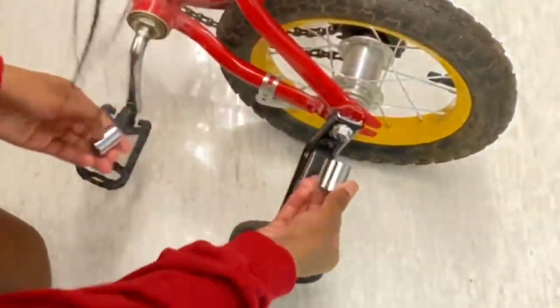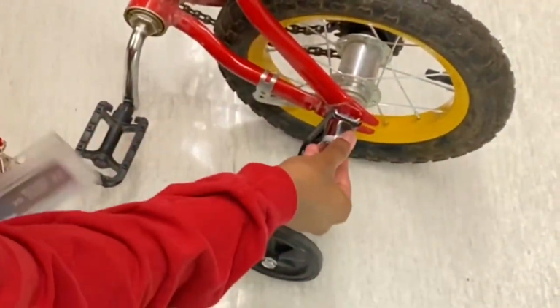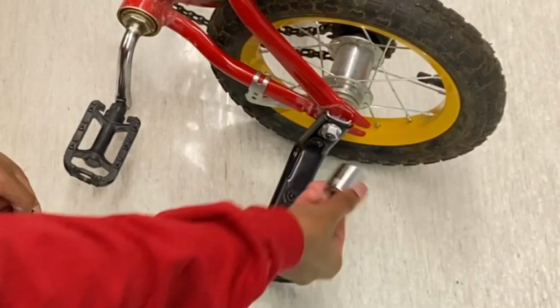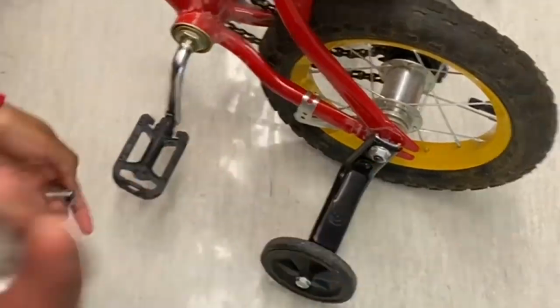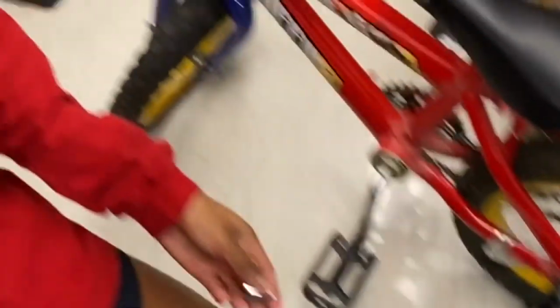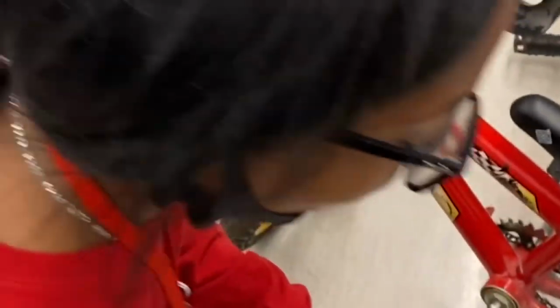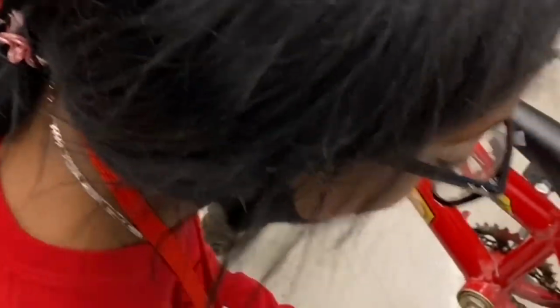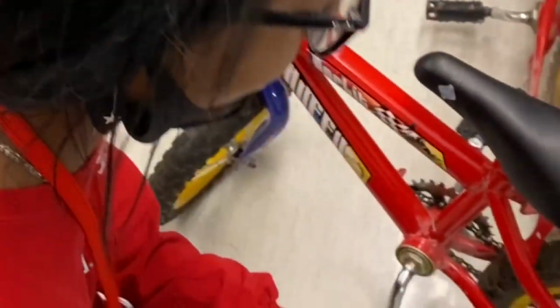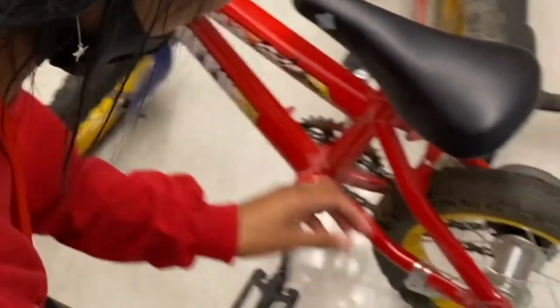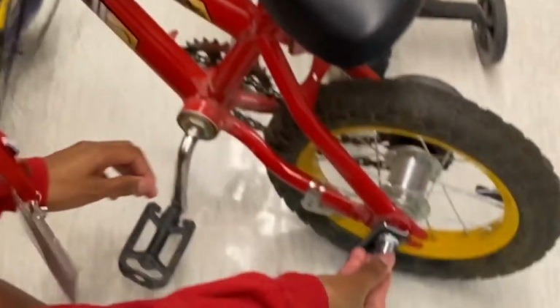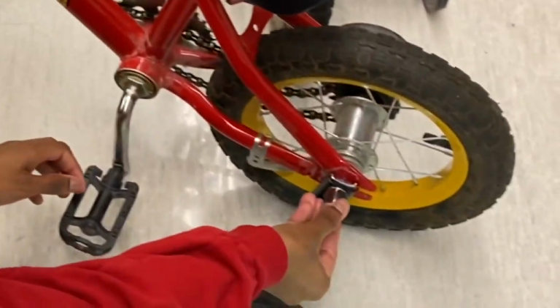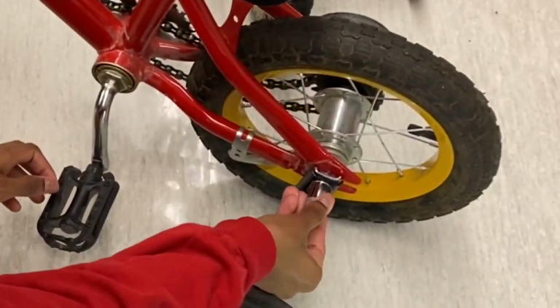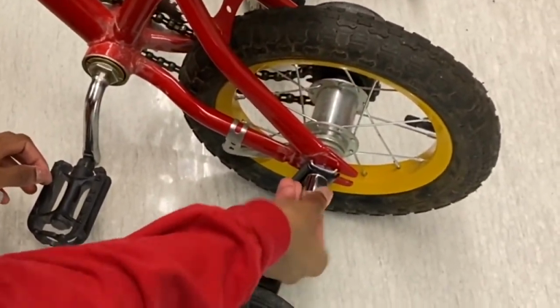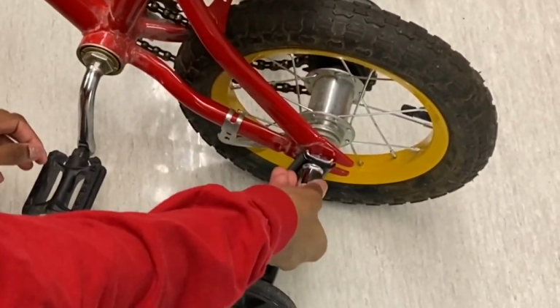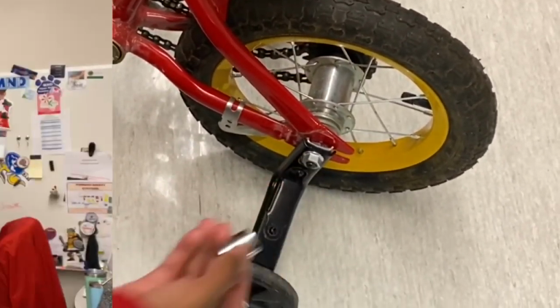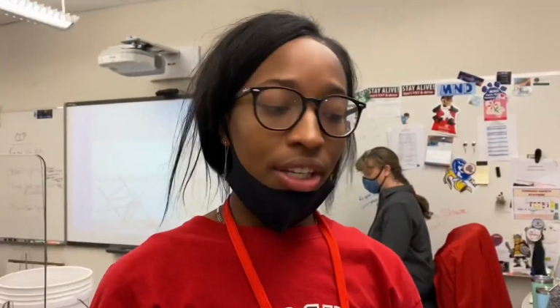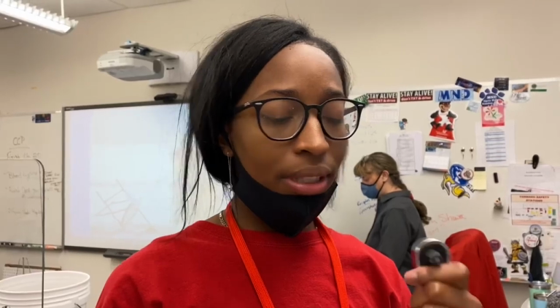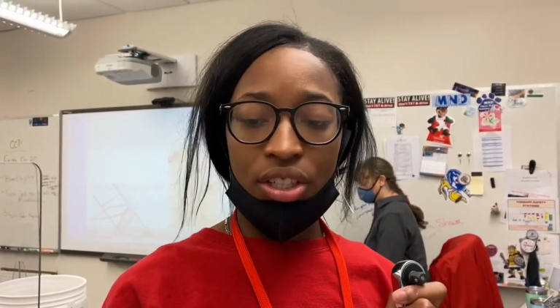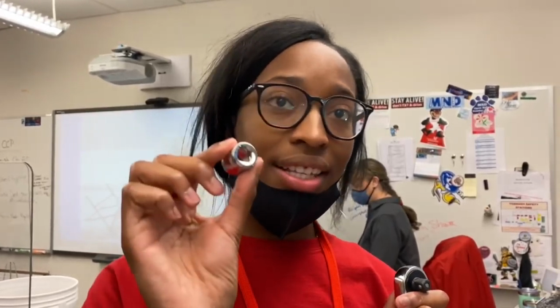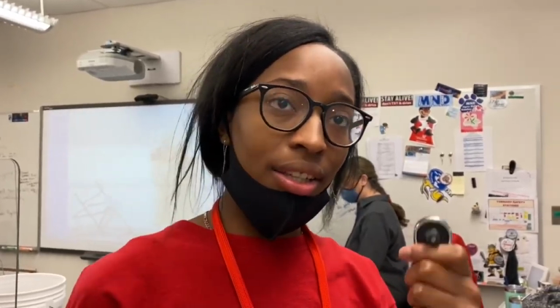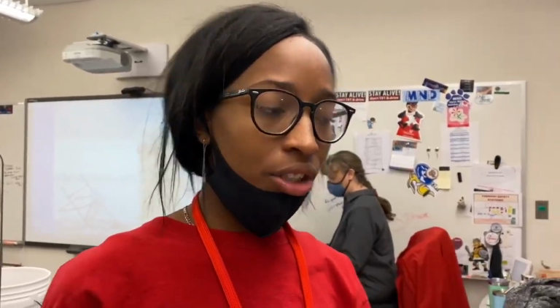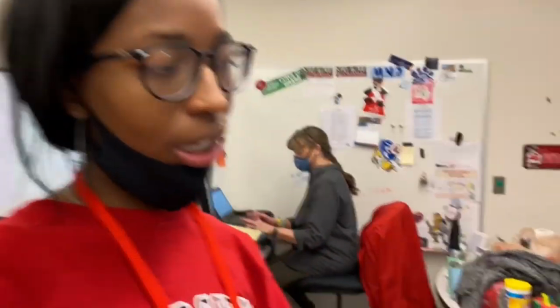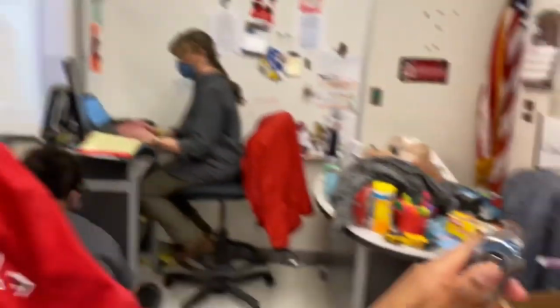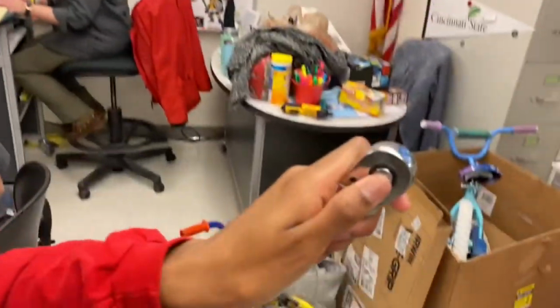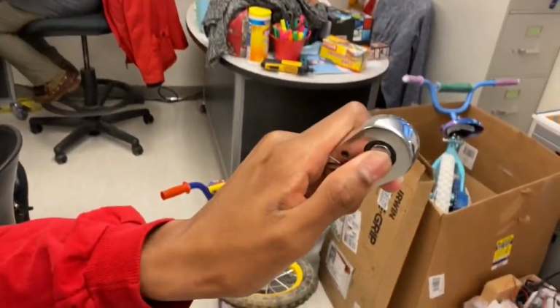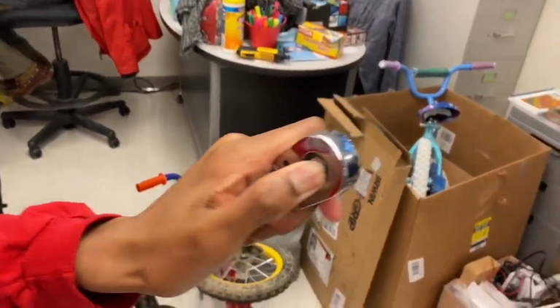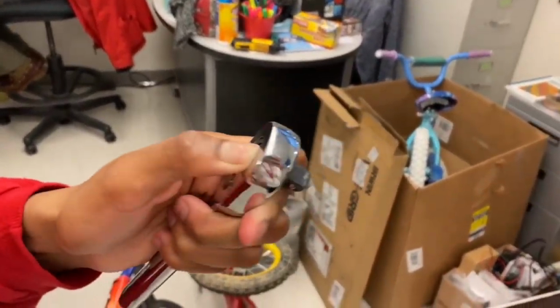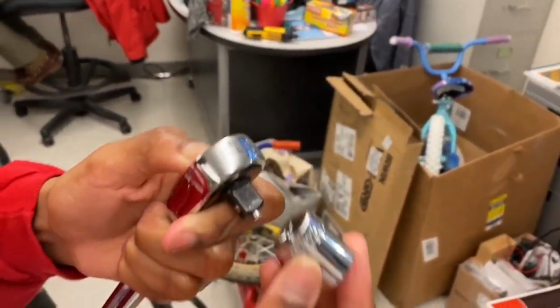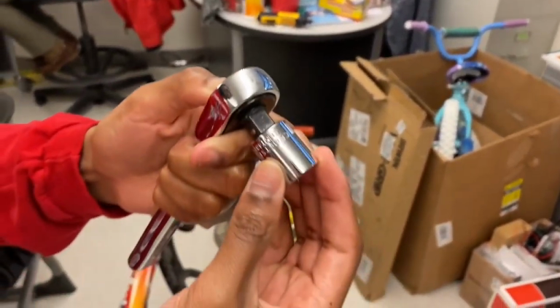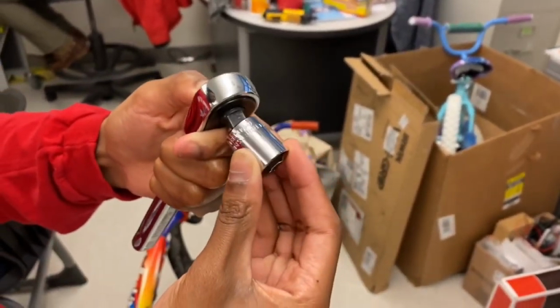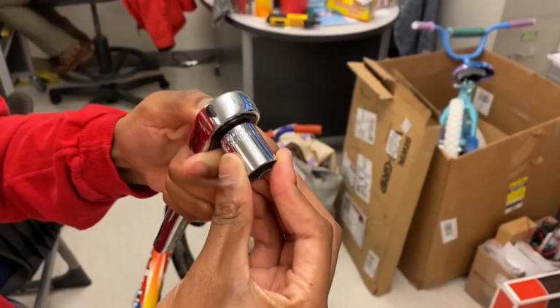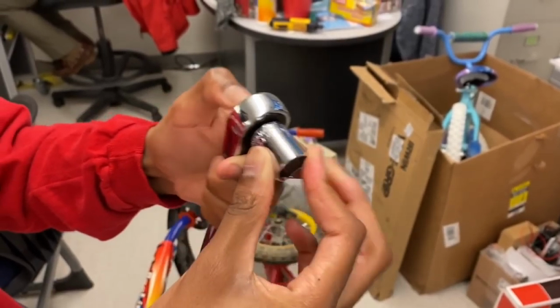This one seems too big. I'll try this one — that fits perfectly! To attach the socket to the wrench, you're going to press this button on the back and hold it down, and then line that up and push it in.